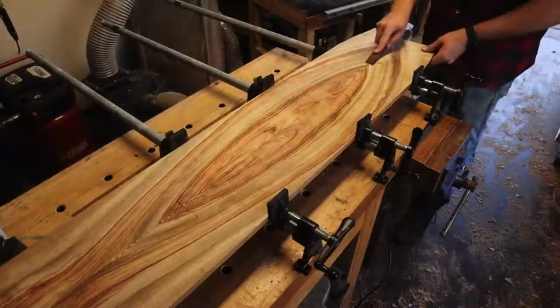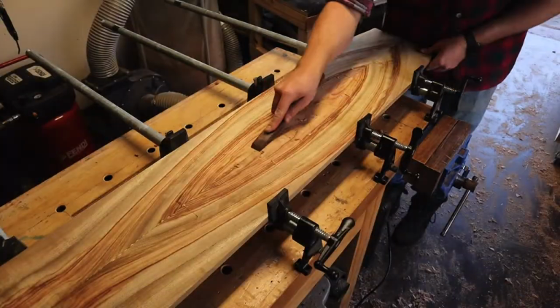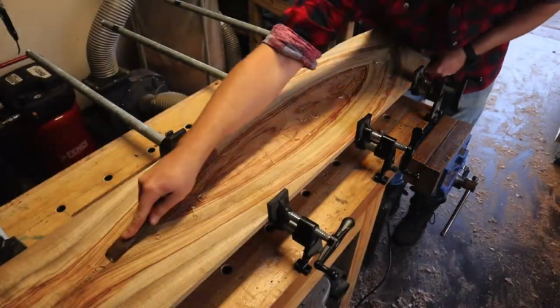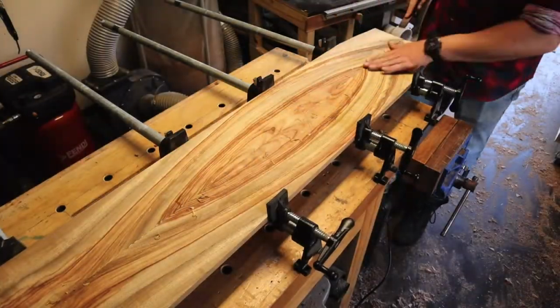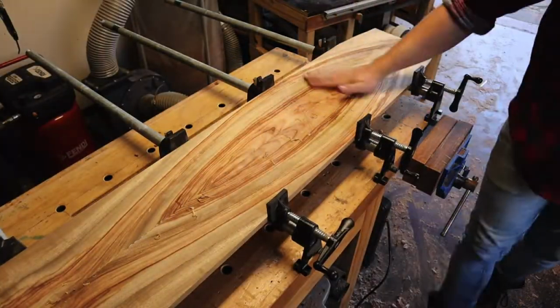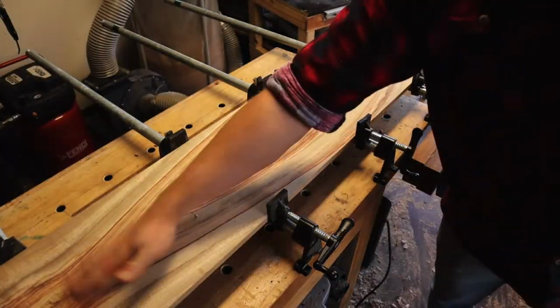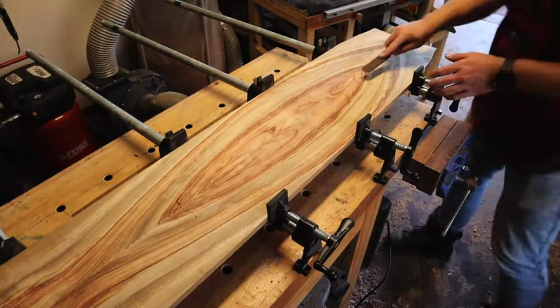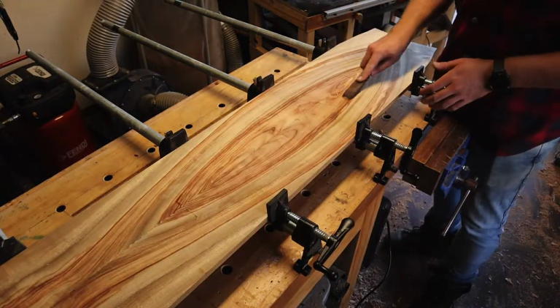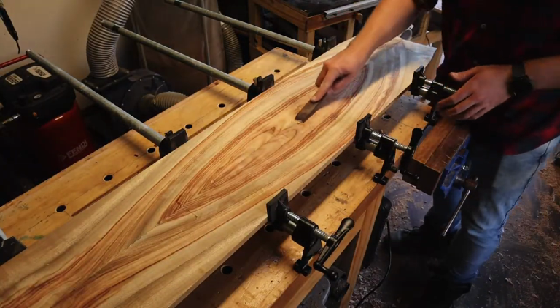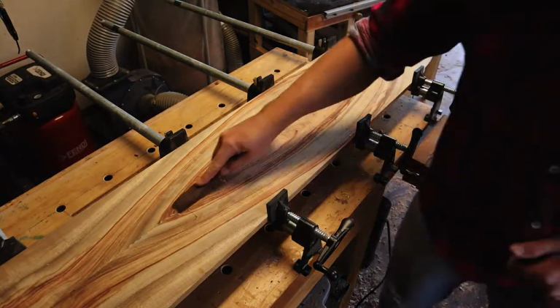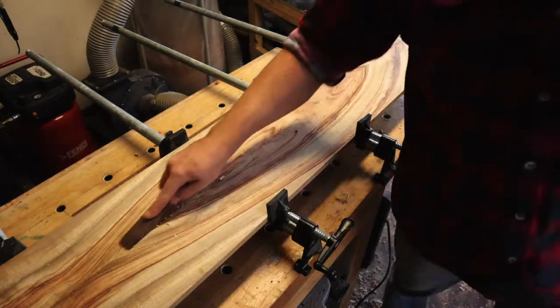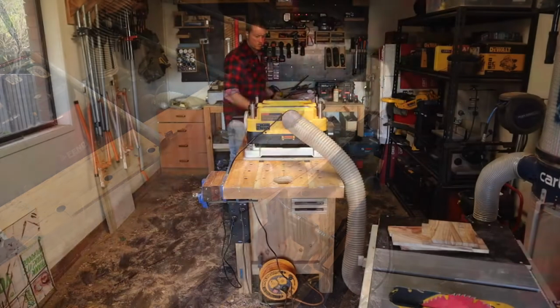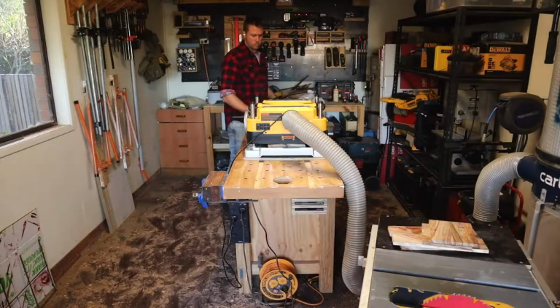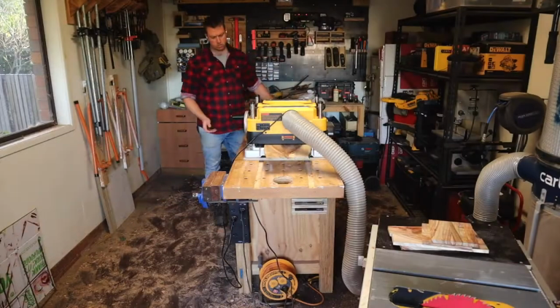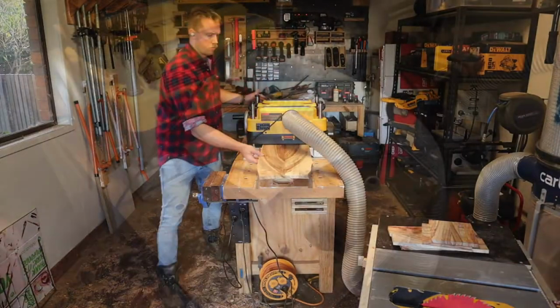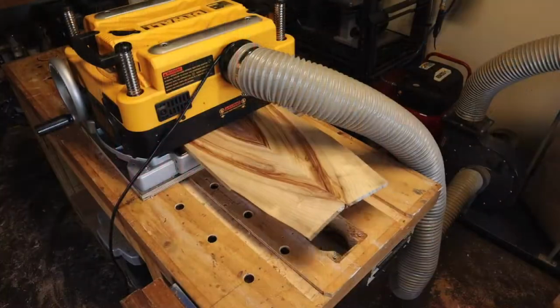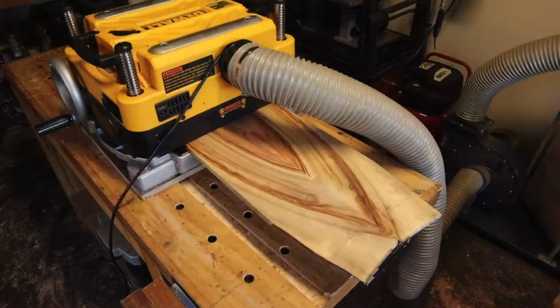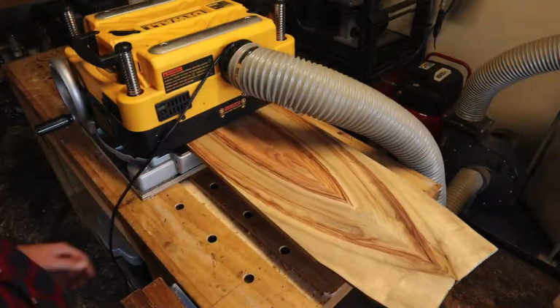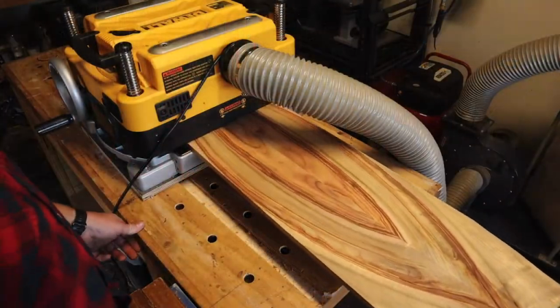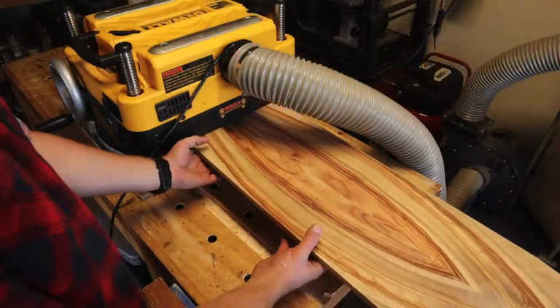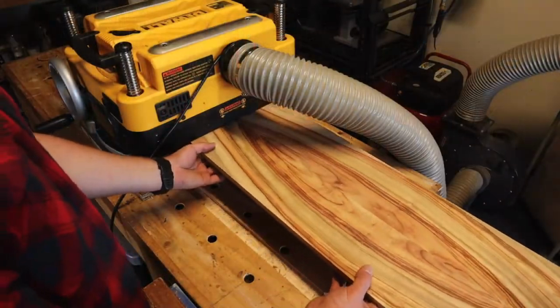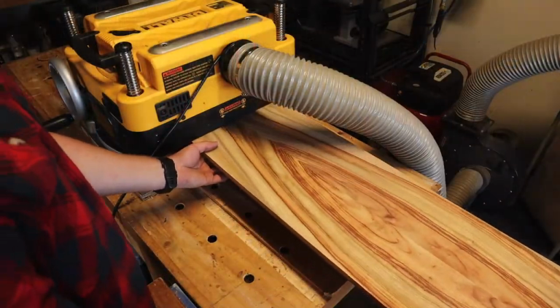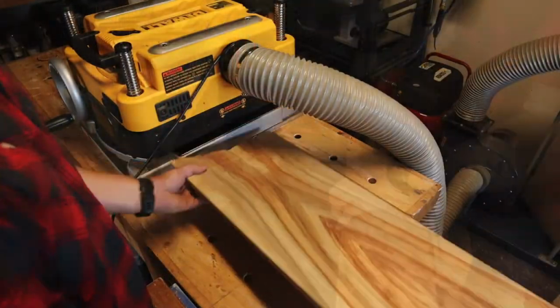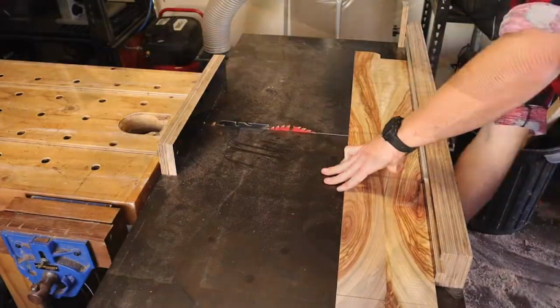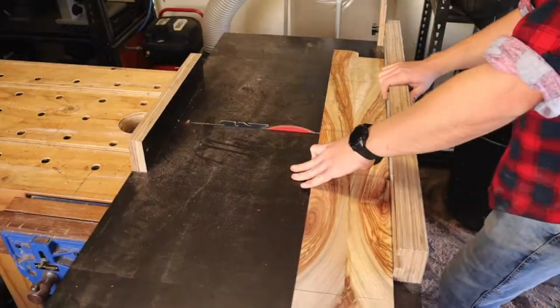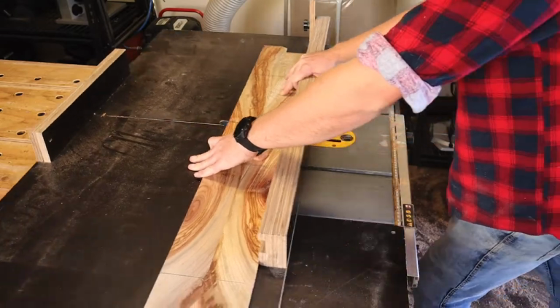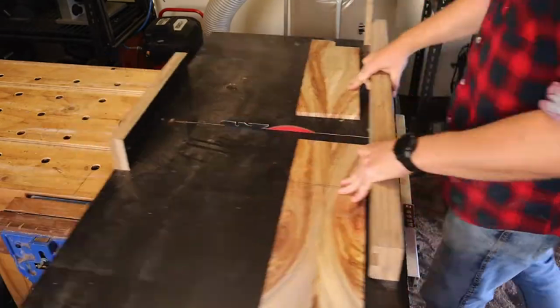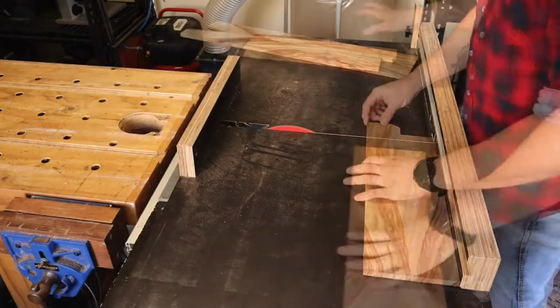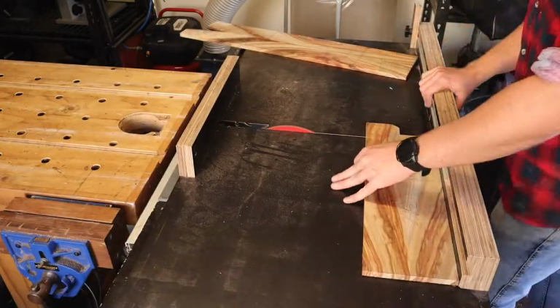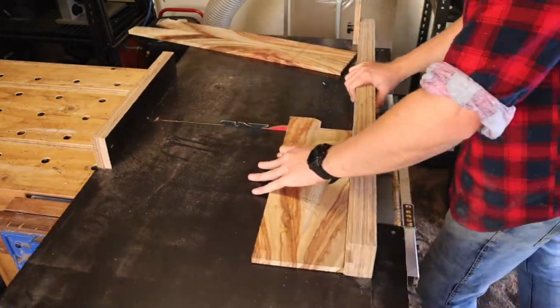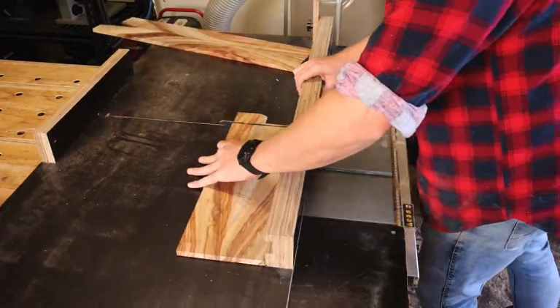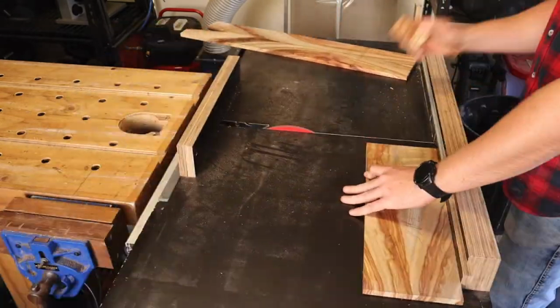Using my jack-of-all-trades beat-up chisel, I tidy up the excess glue squeeze out and throw it through the thicknesser, before heading to the cross-cut sled to cut the parts to length or width.